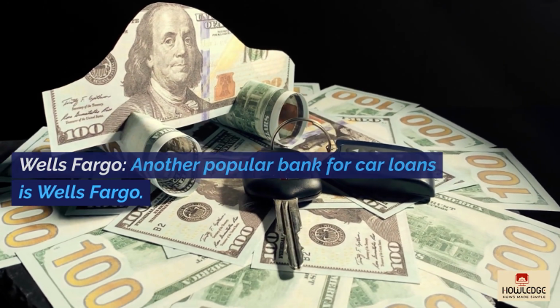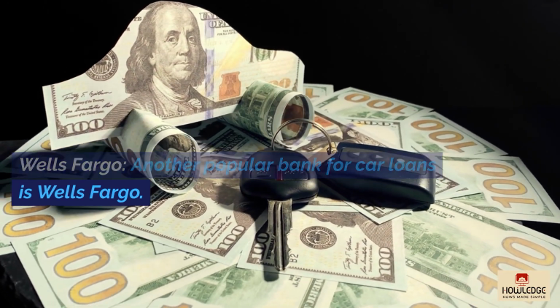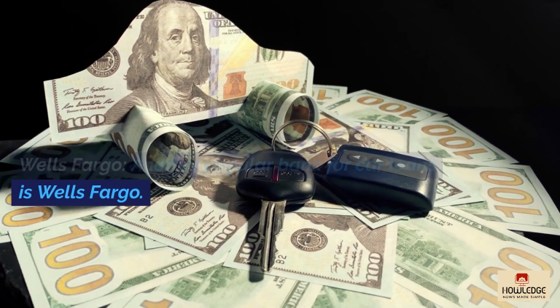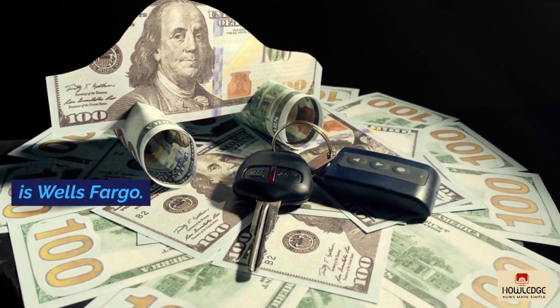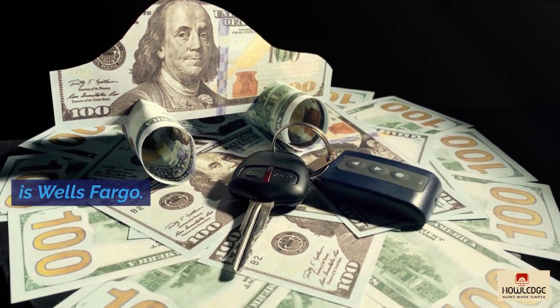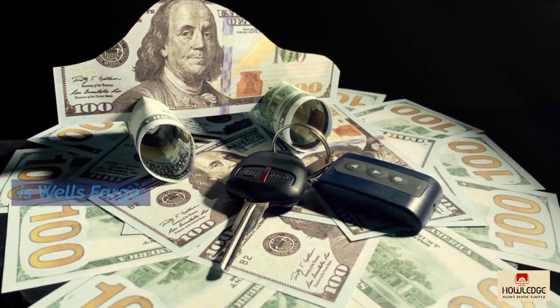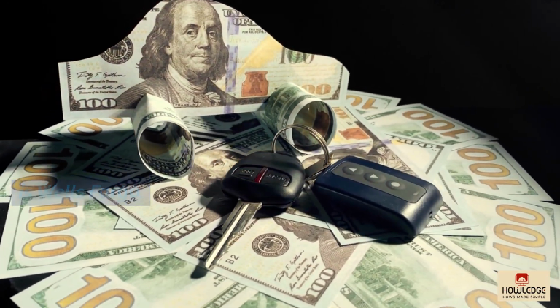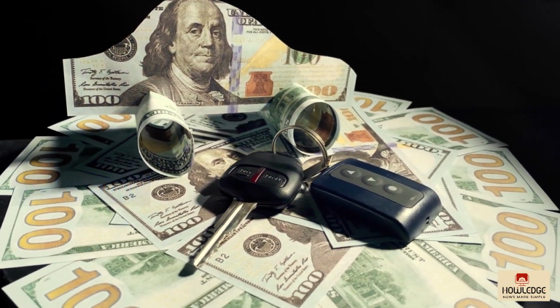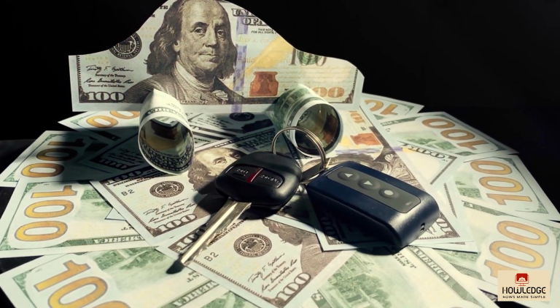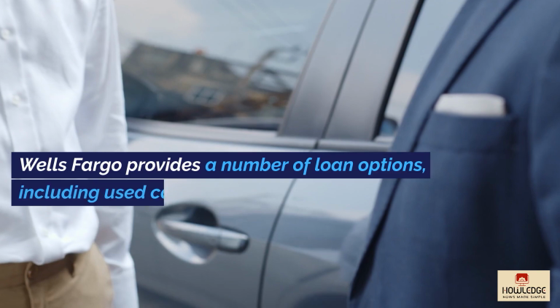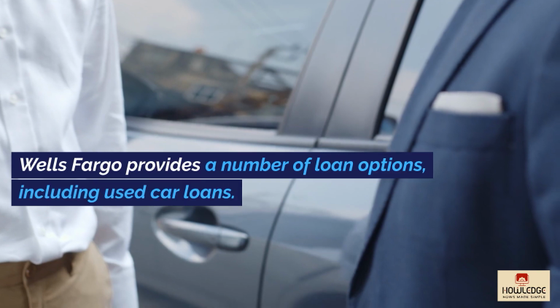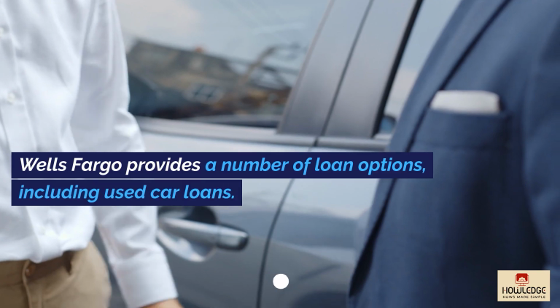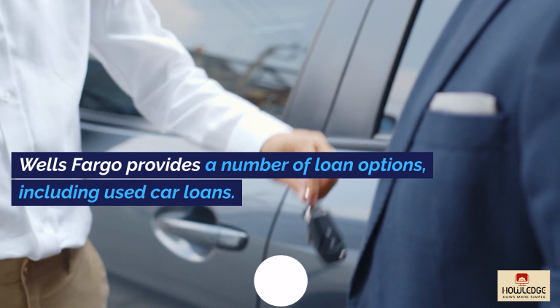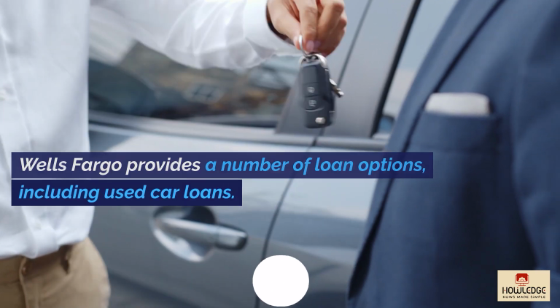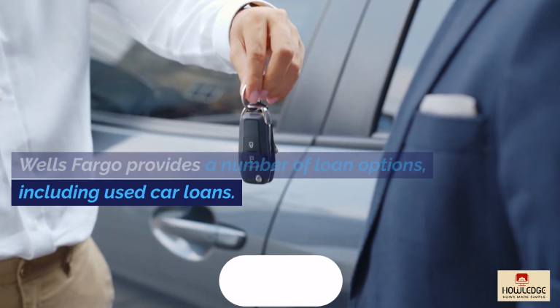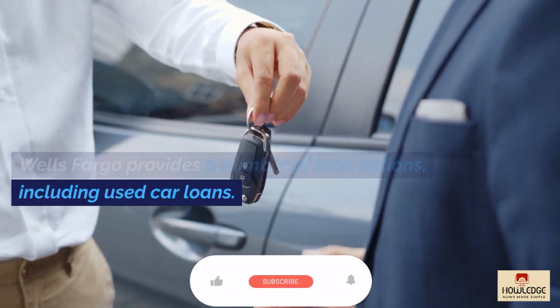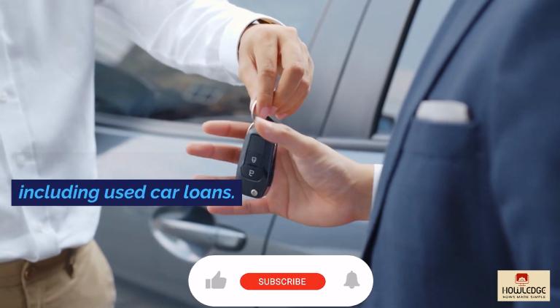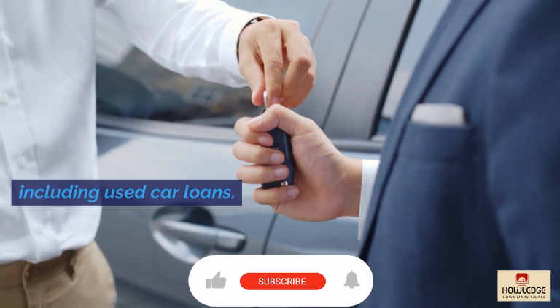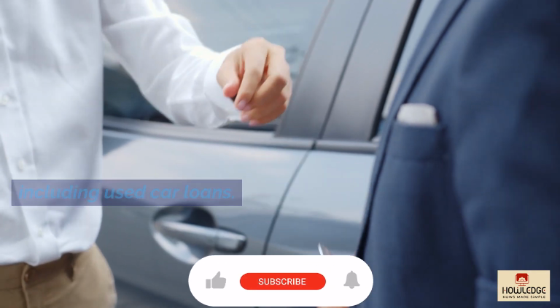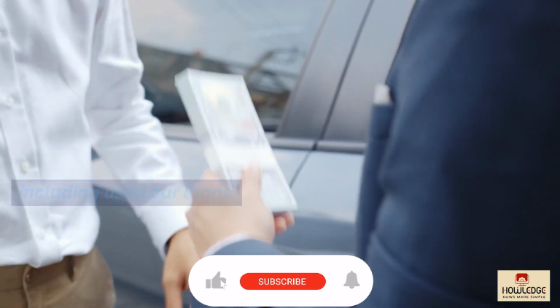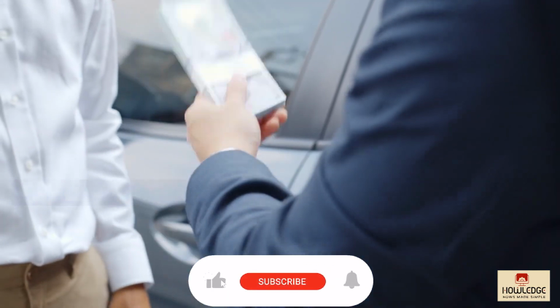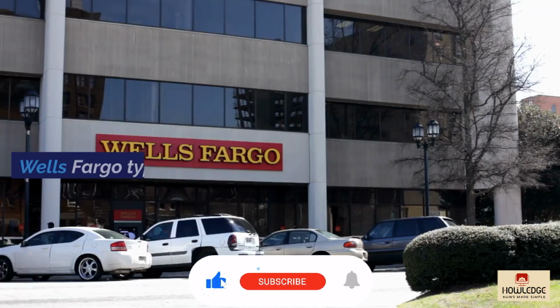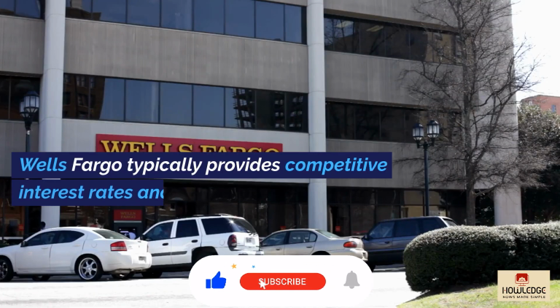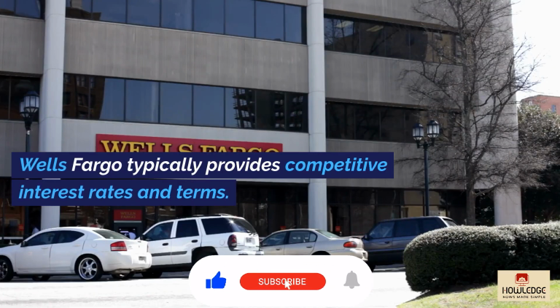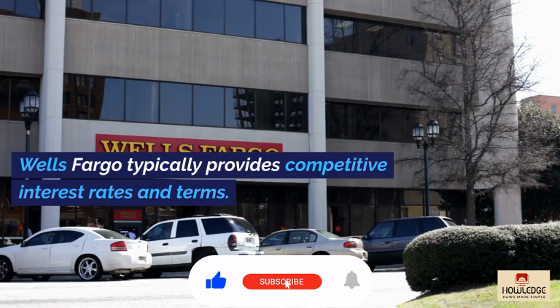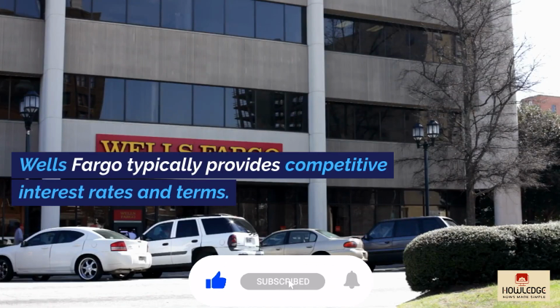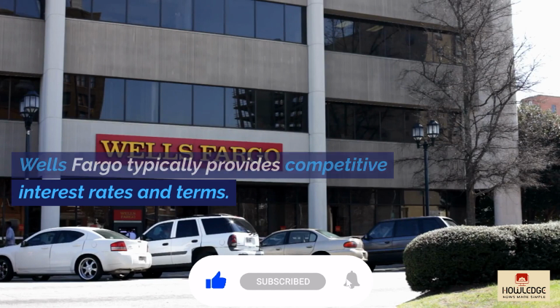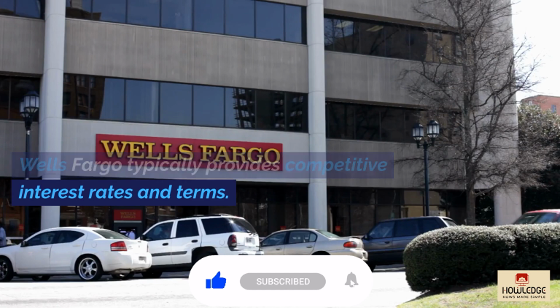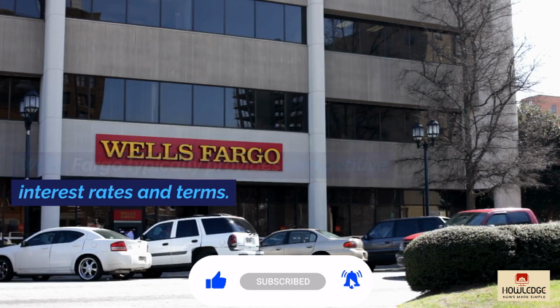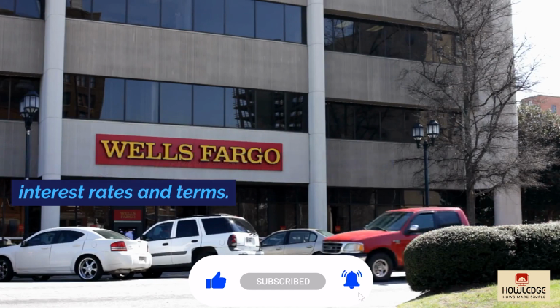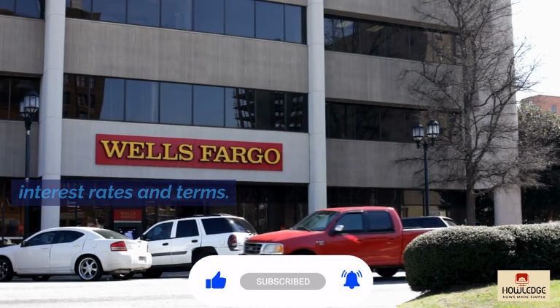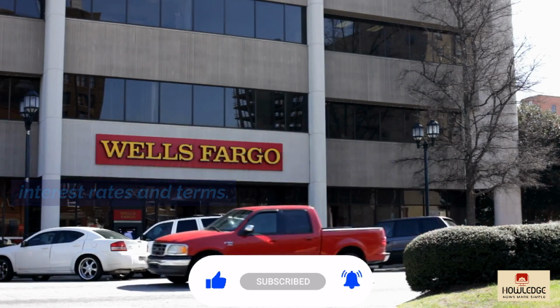Another popular bank for car loans is Wells Fargo. Wells Fargo provides a number of loan options, including used car loans, and typically provides competitive interest rates and terms.